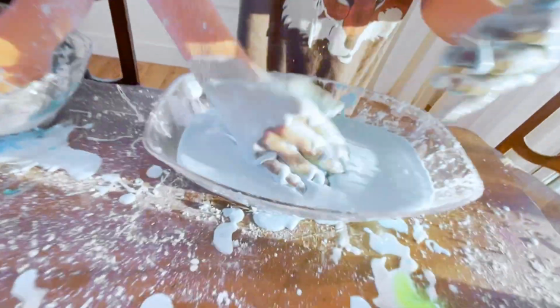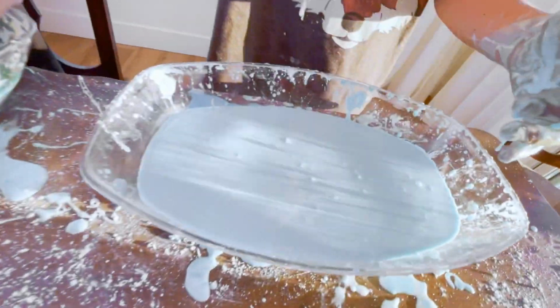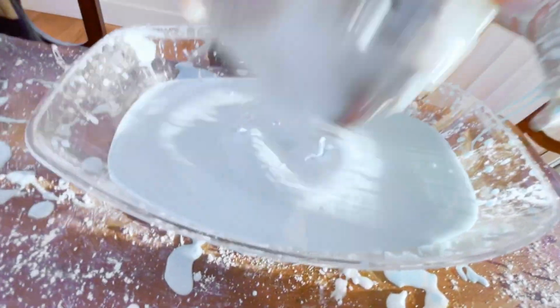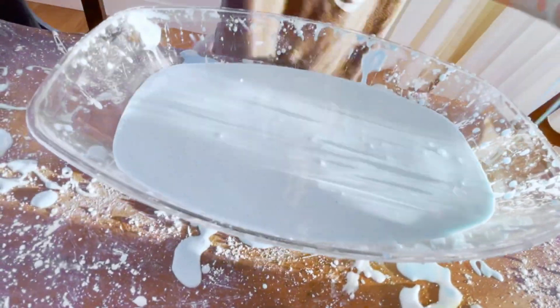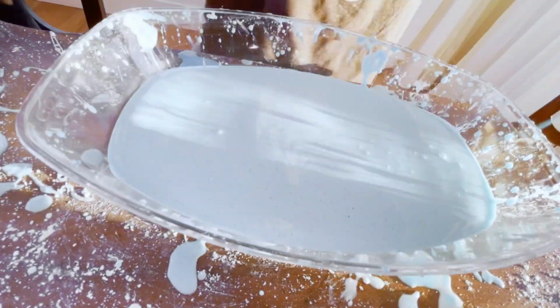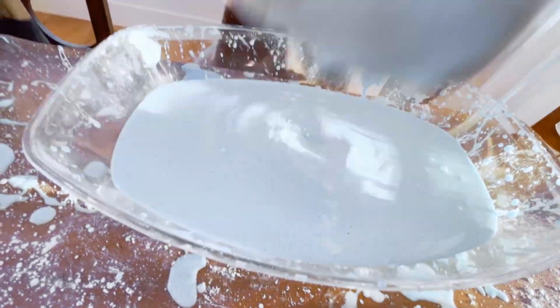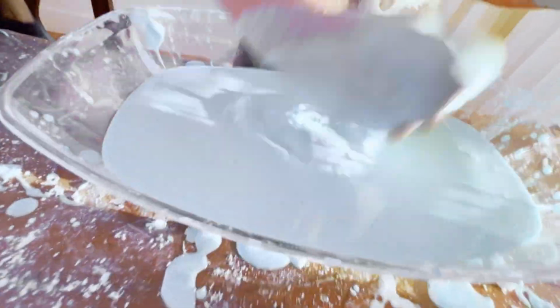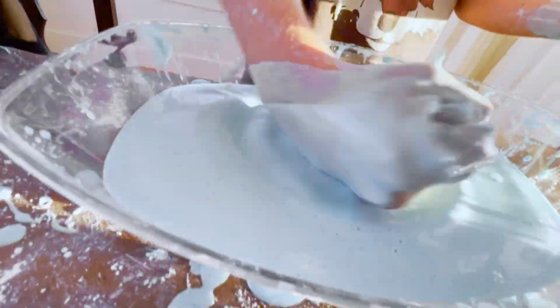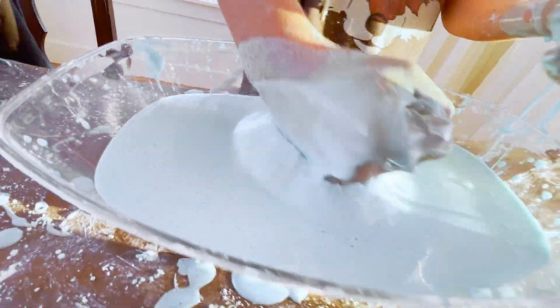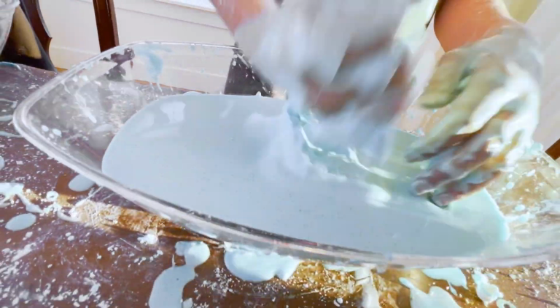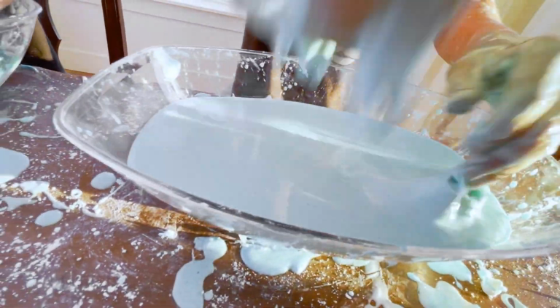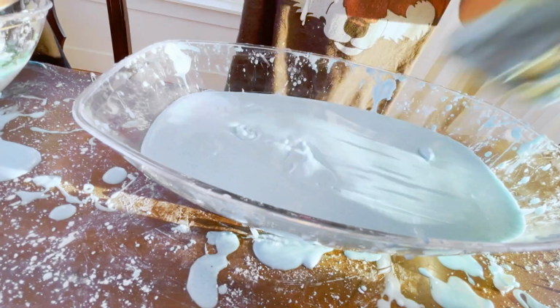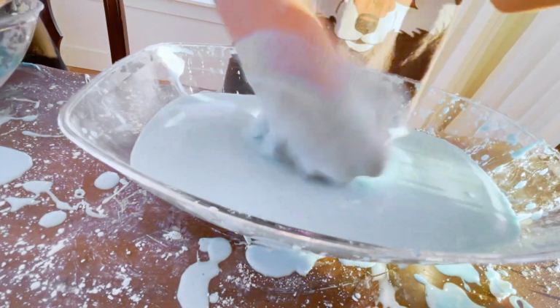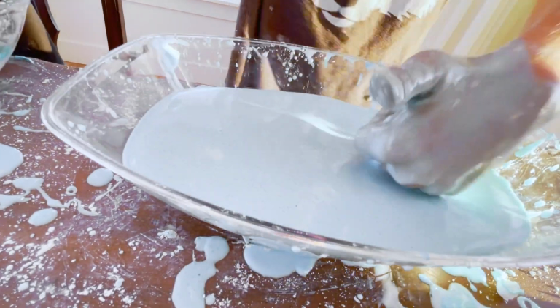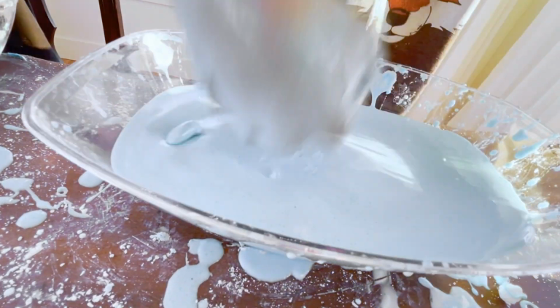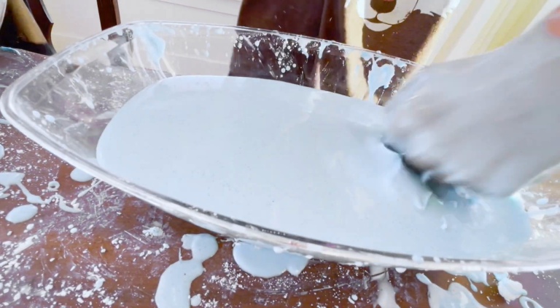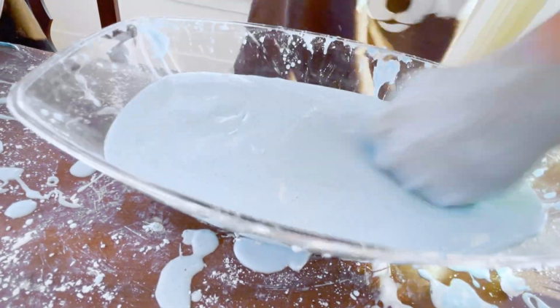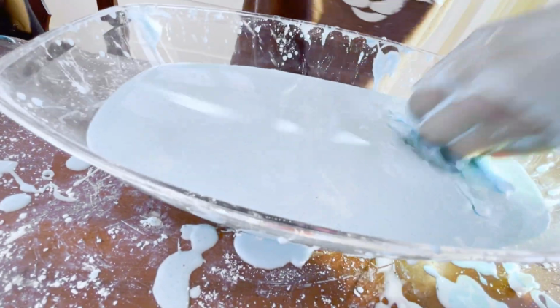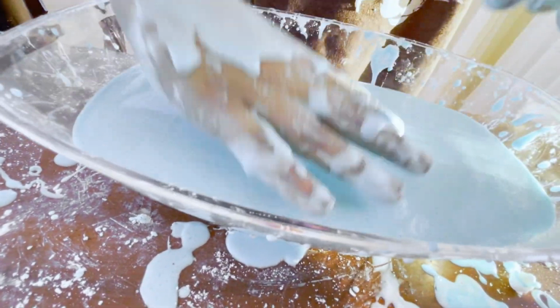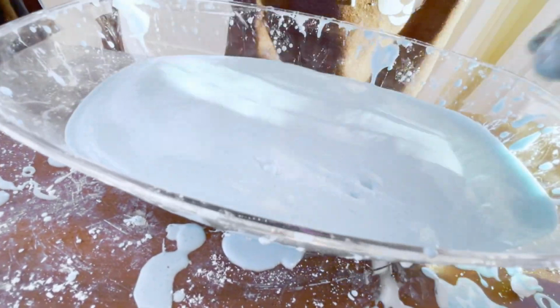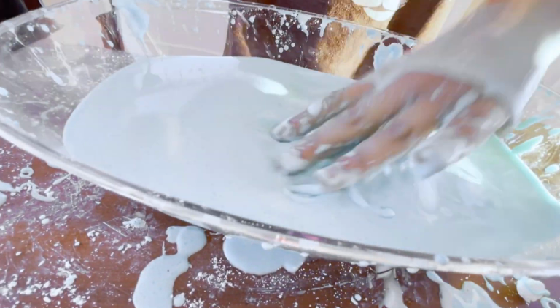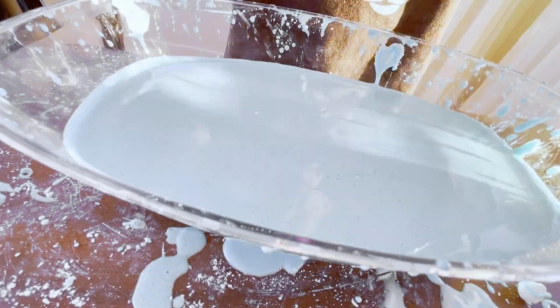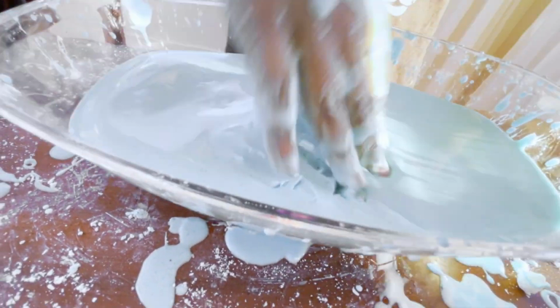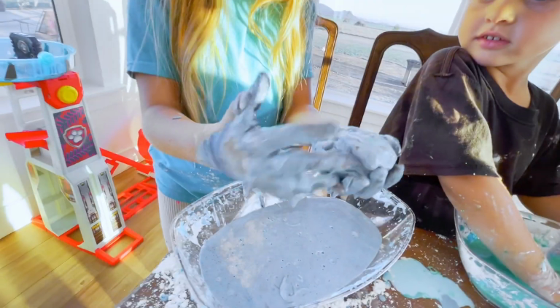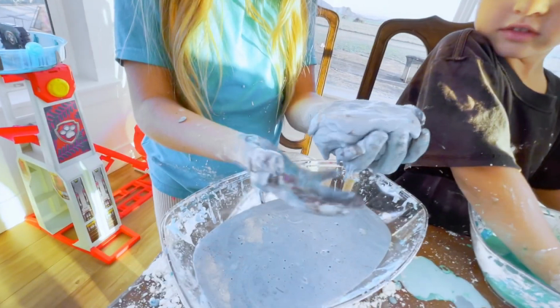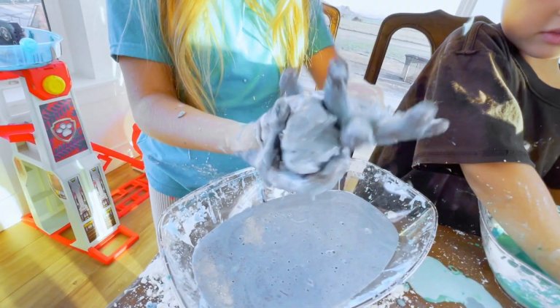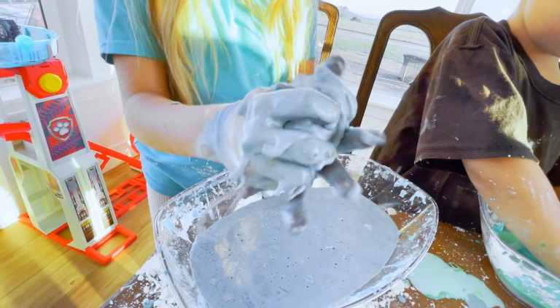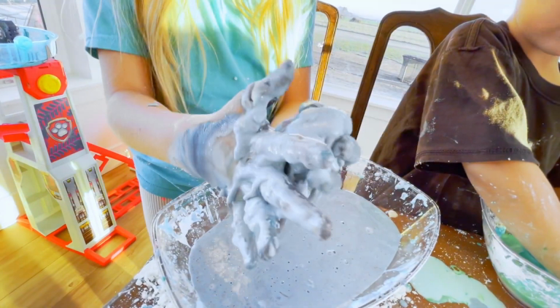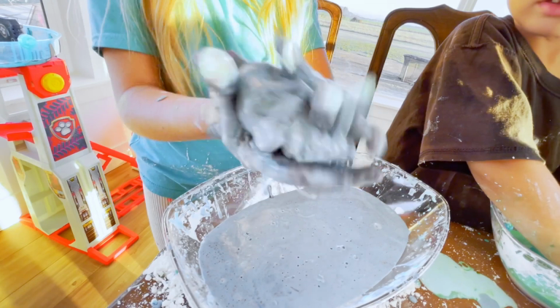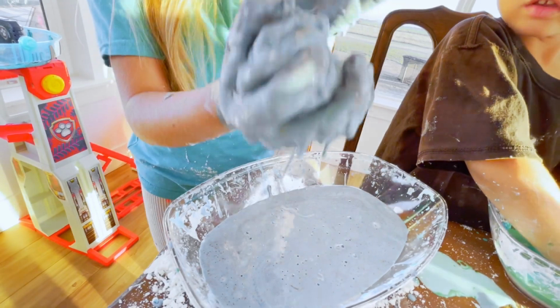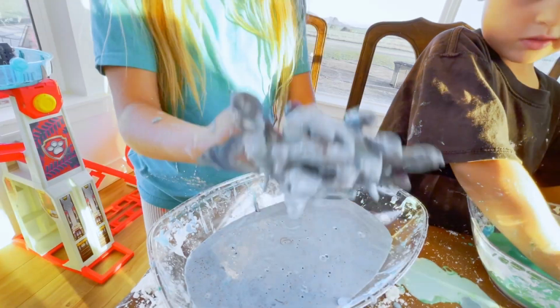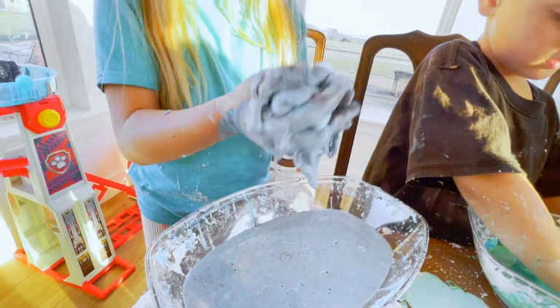Try slamming your fist onto it. It's not doing anything. Can we drain the water? You made a ball! Whoa! I'm magic.